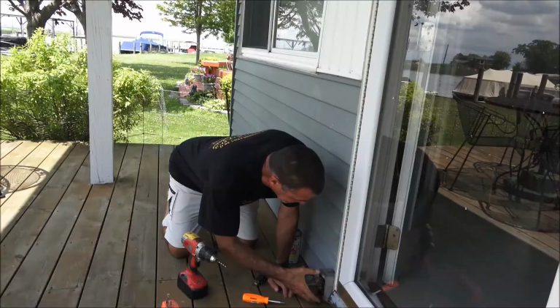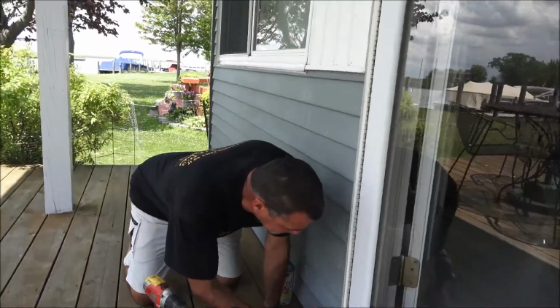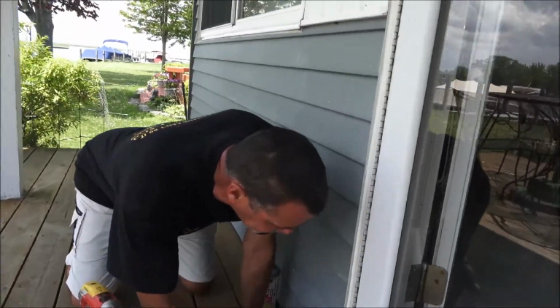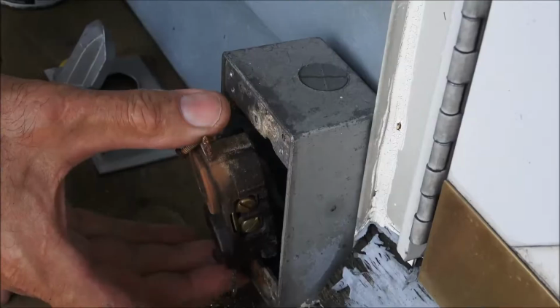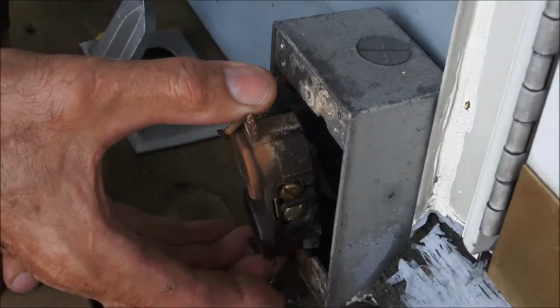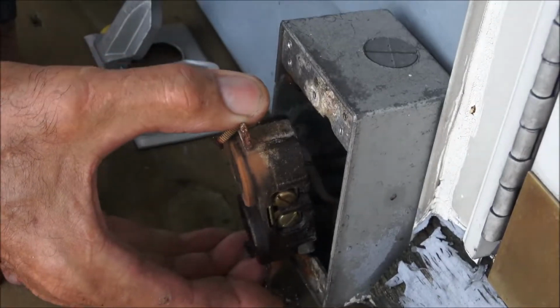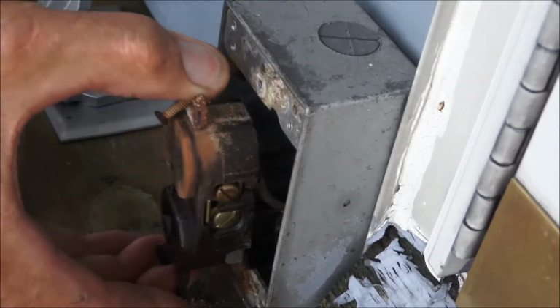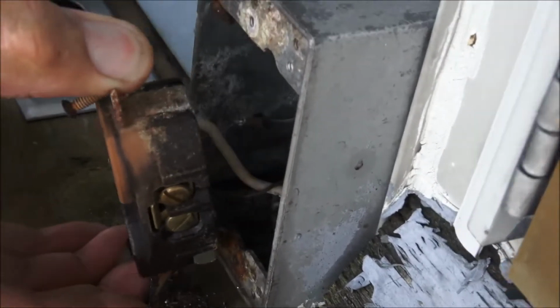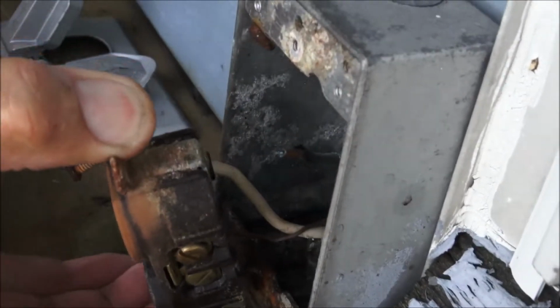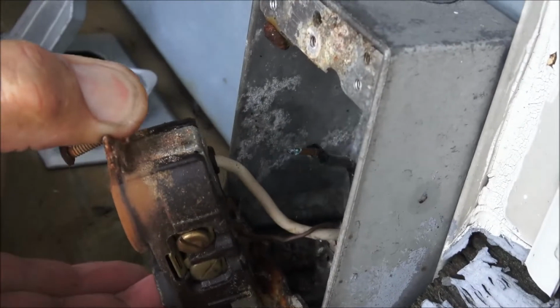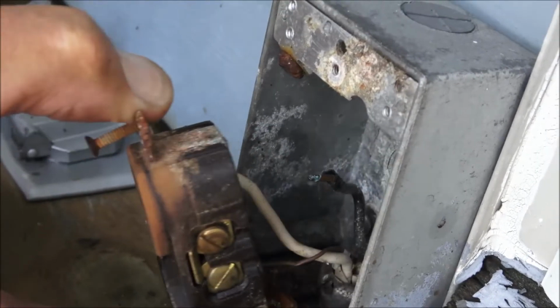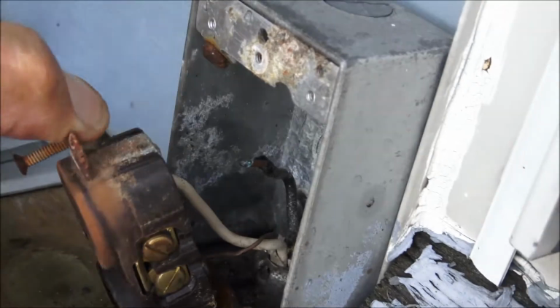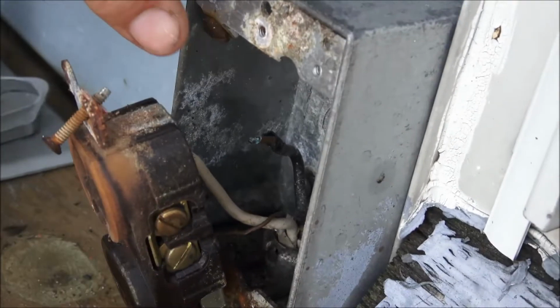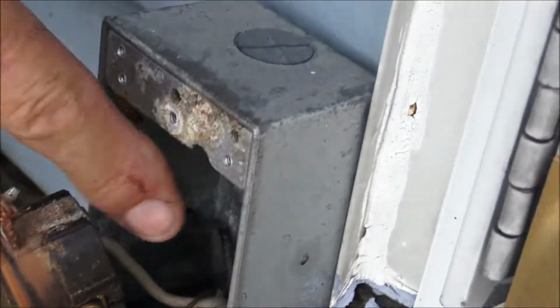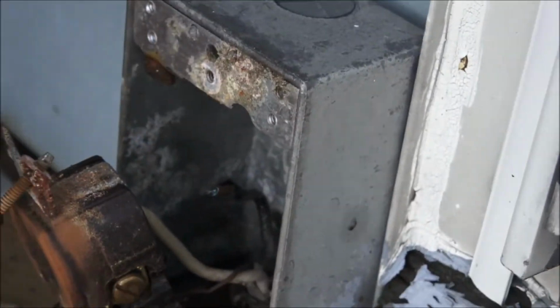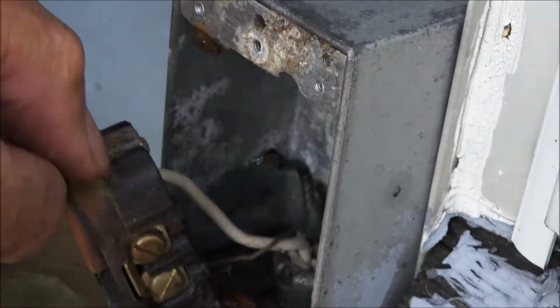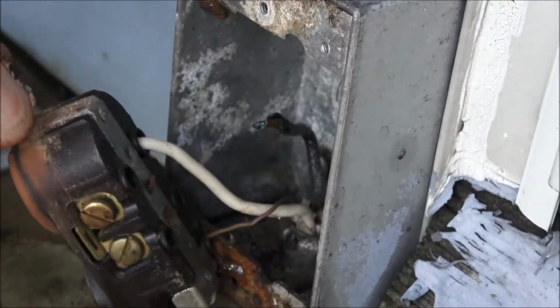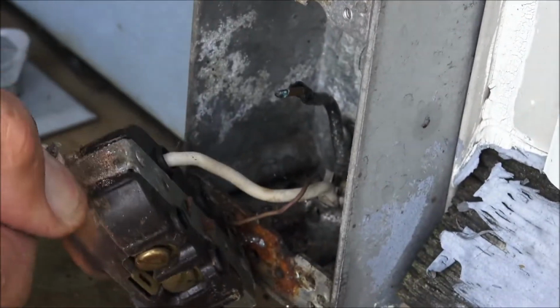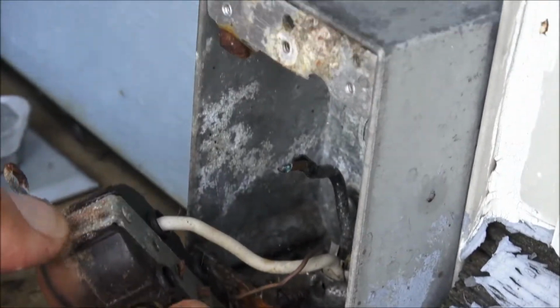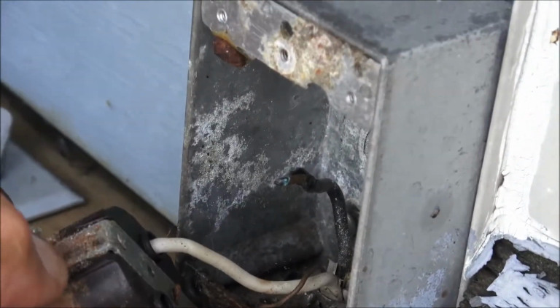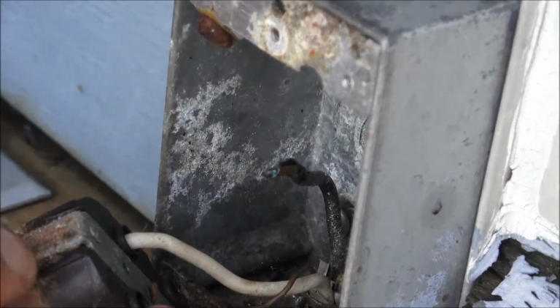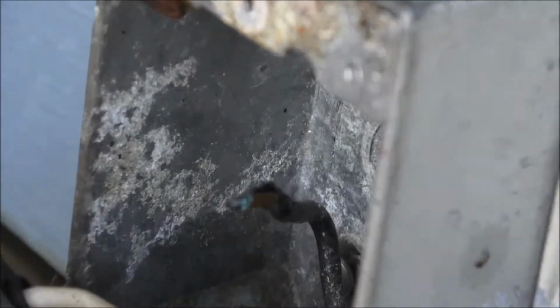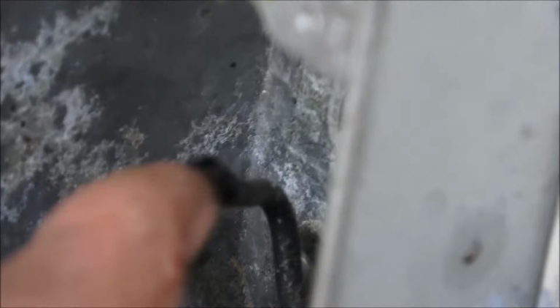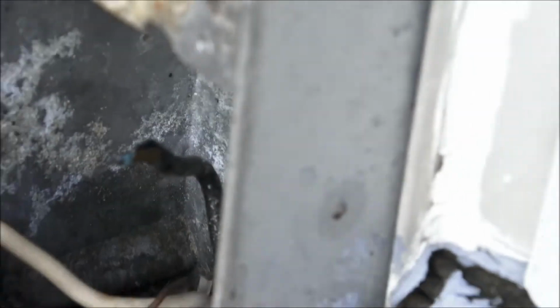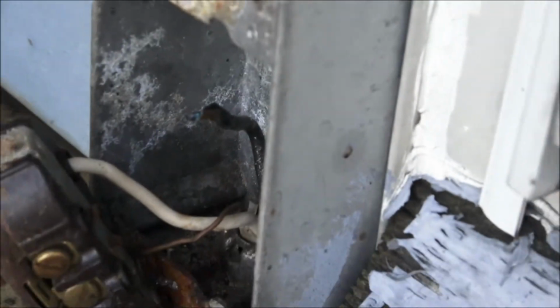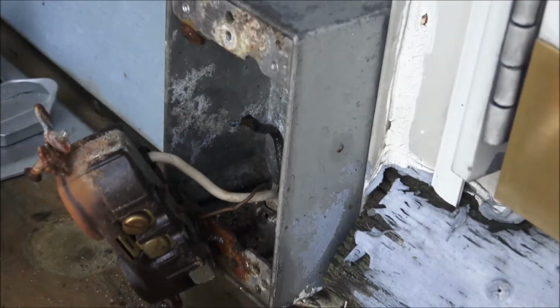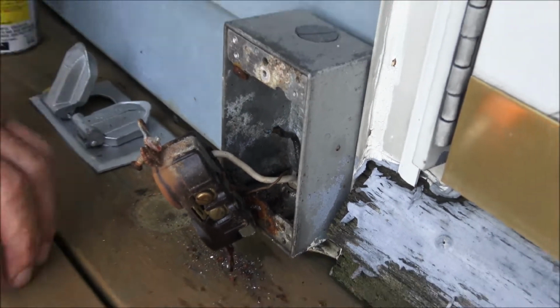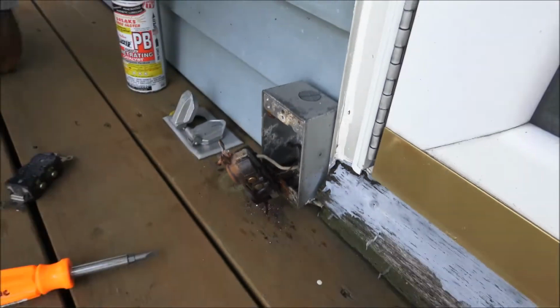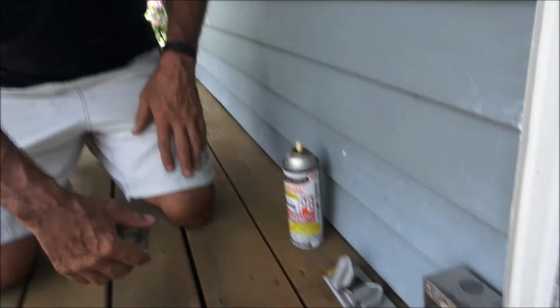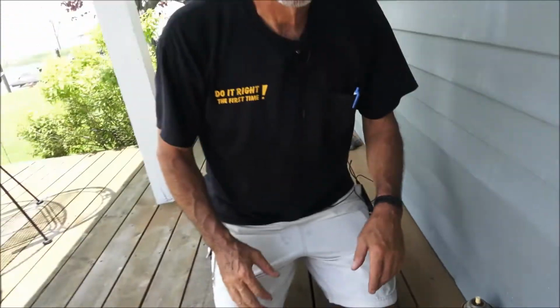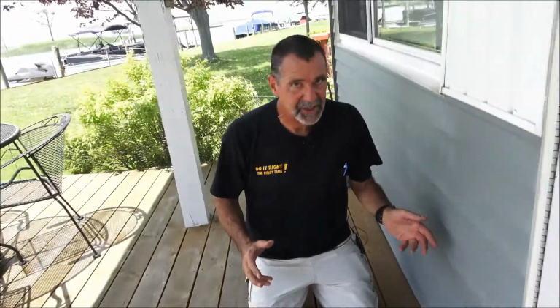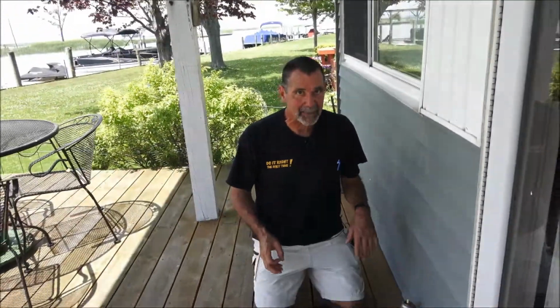Sure enough, look at that. That black wire was speed-wired into that hole and it fell off. Classic example of why not to use speed wiring on a device.